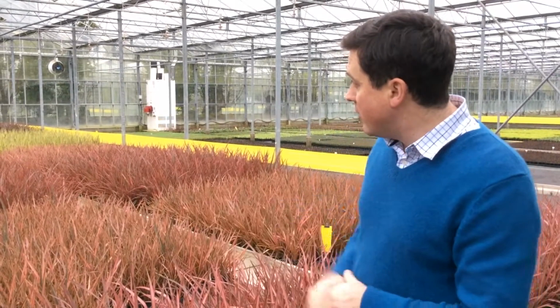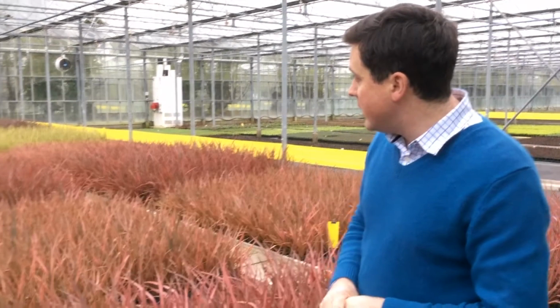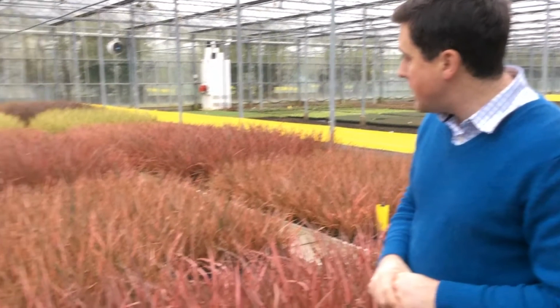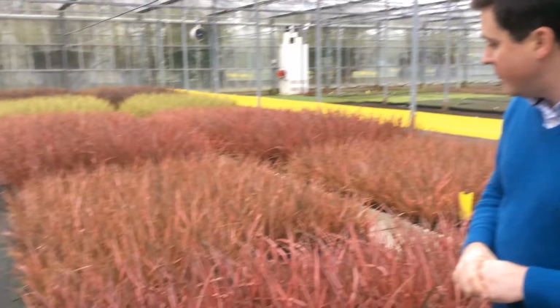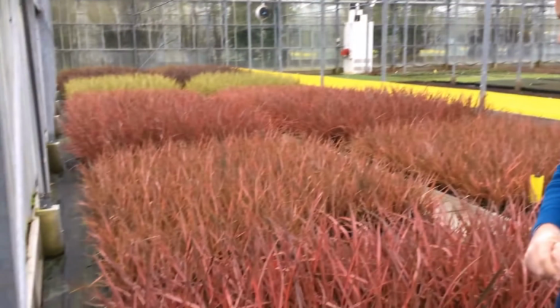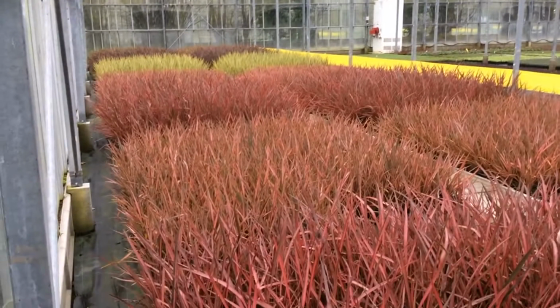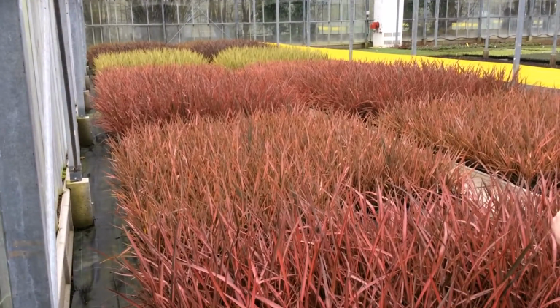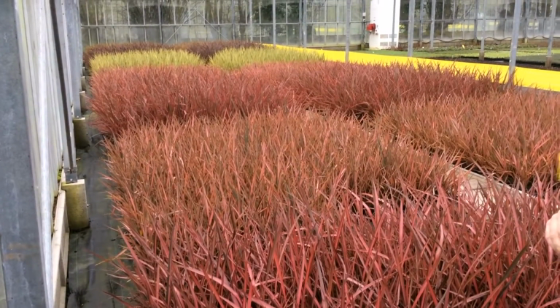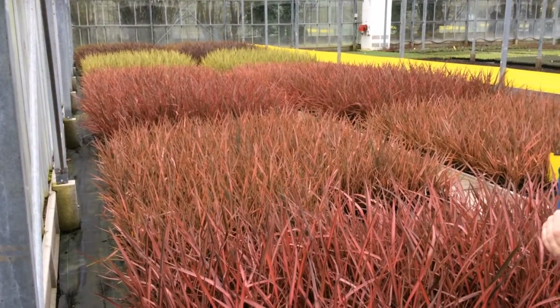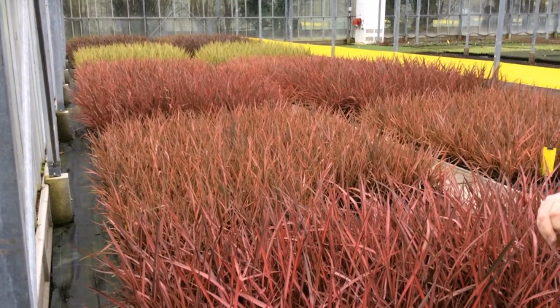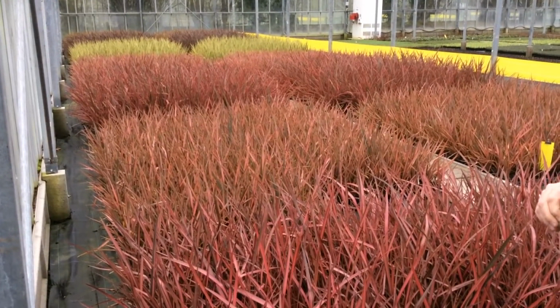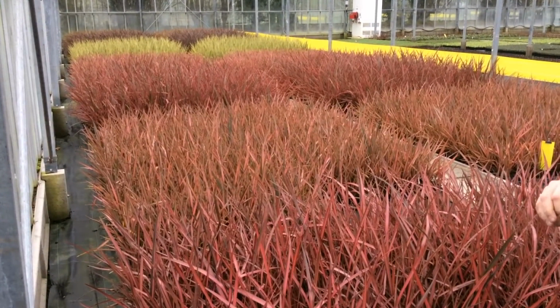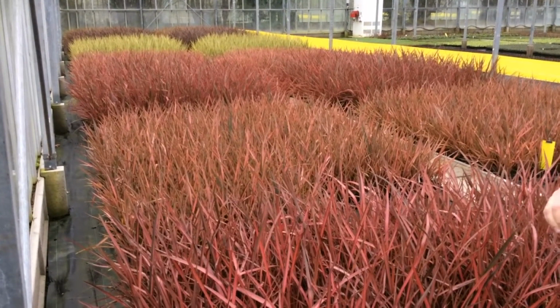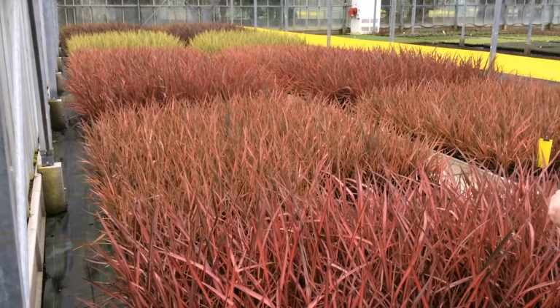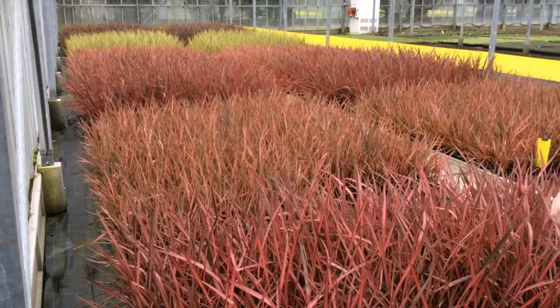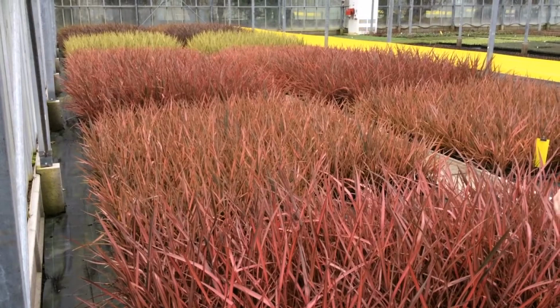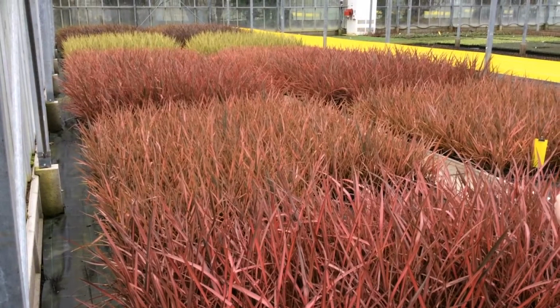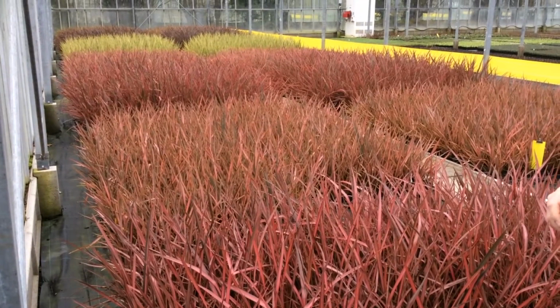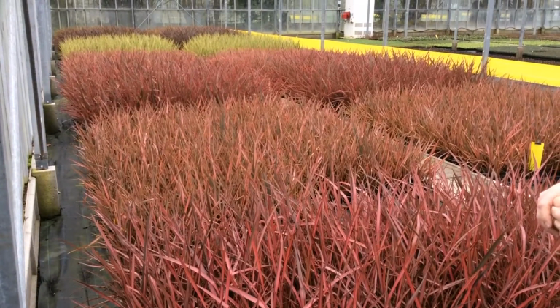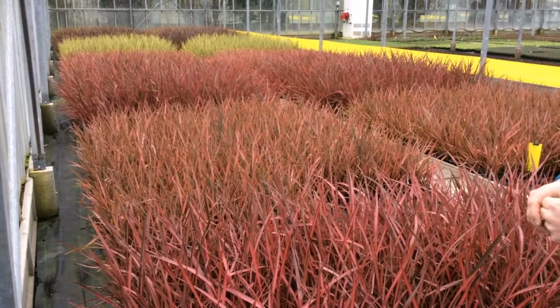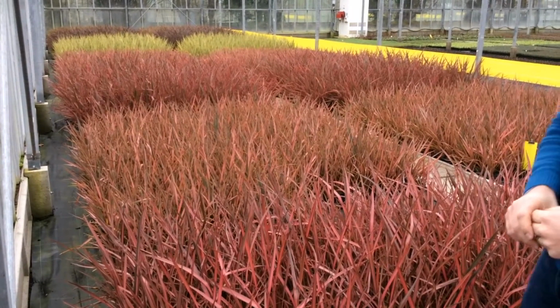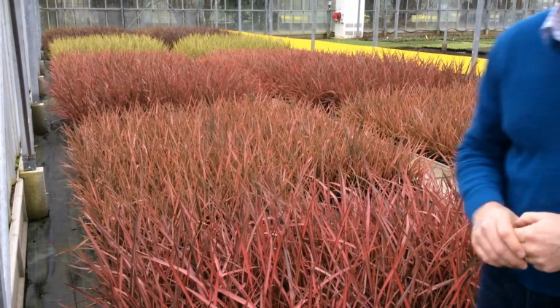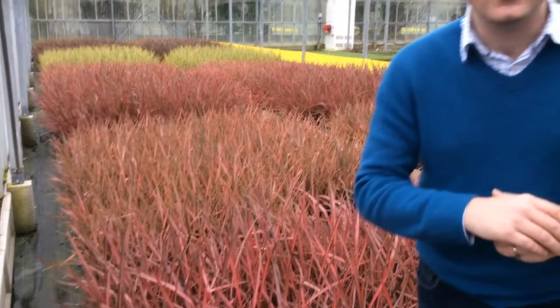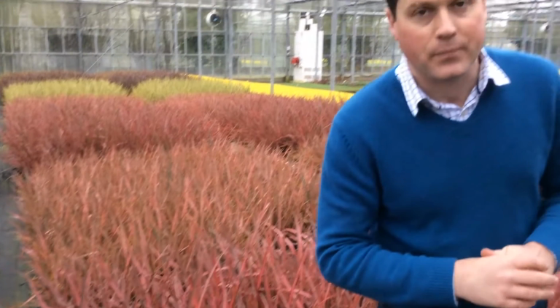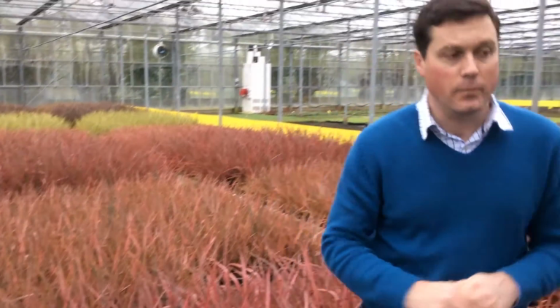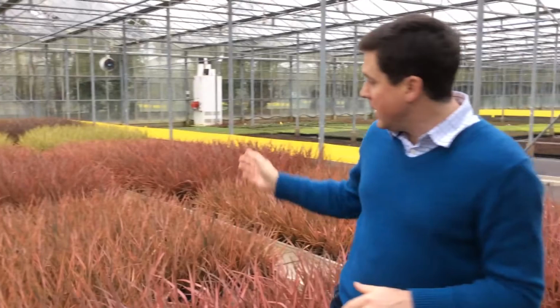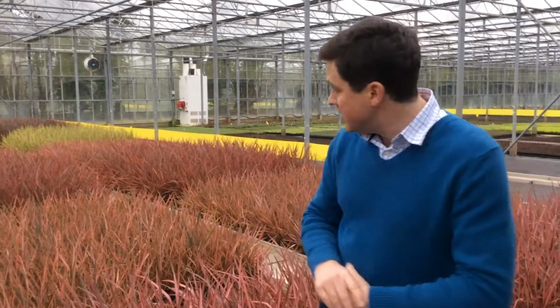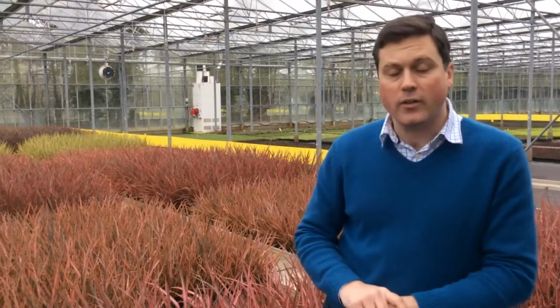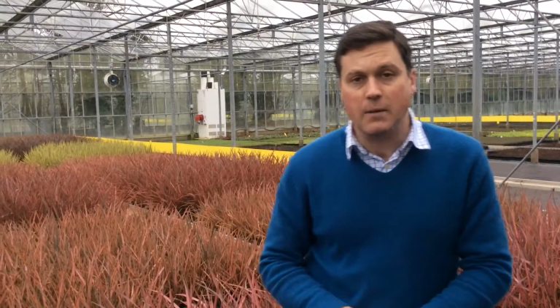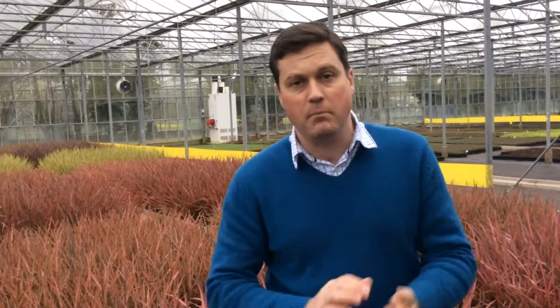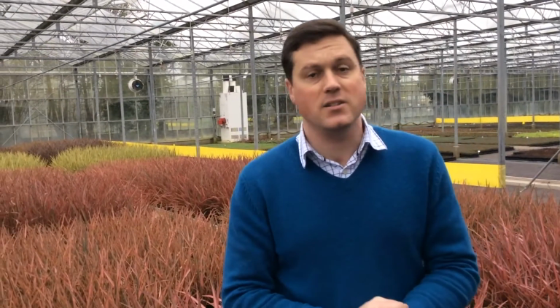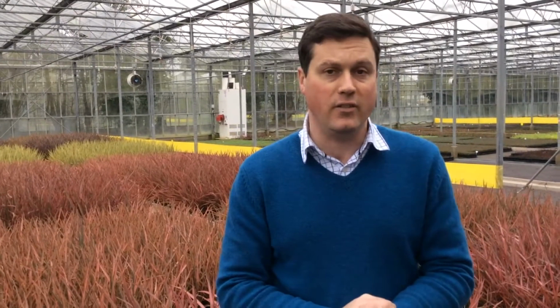We've also got things like these Formium liners, which are actually 2018 Formiums. These were potted in late spring into their three-litre finals and grown on before they're dispatched this time next year. So big investments in stock there — time and maintenance looking after them.